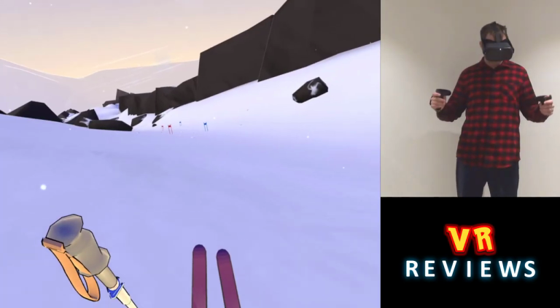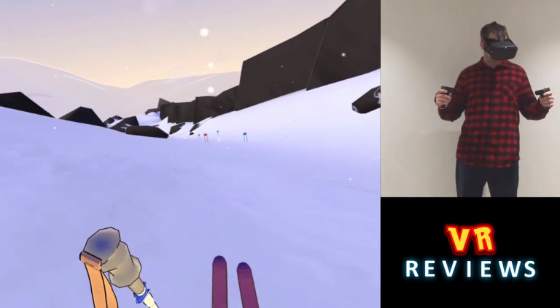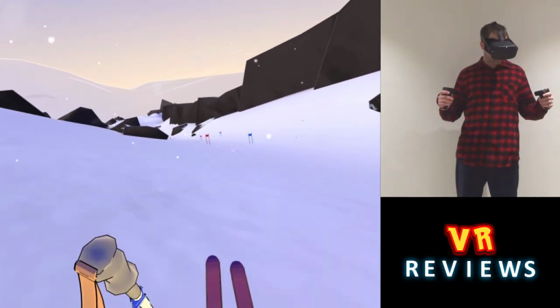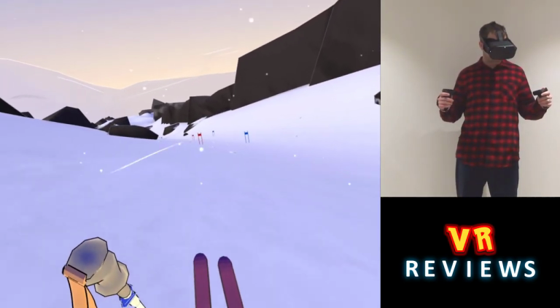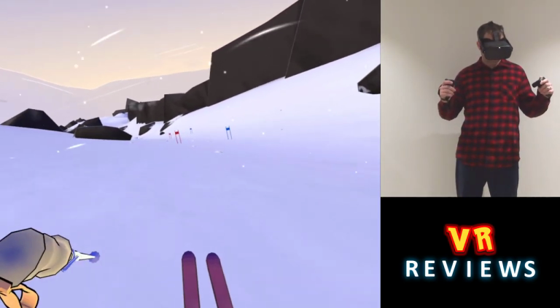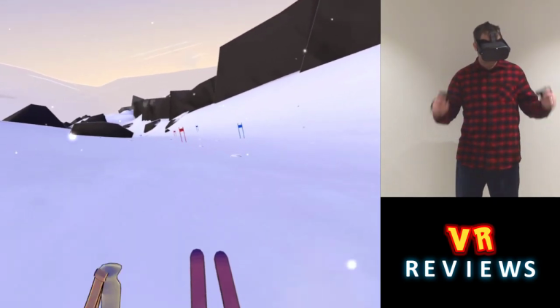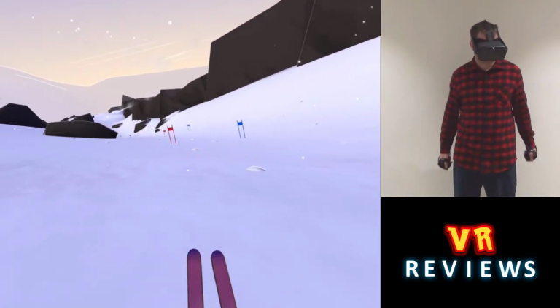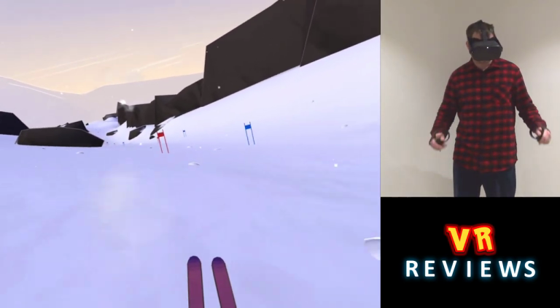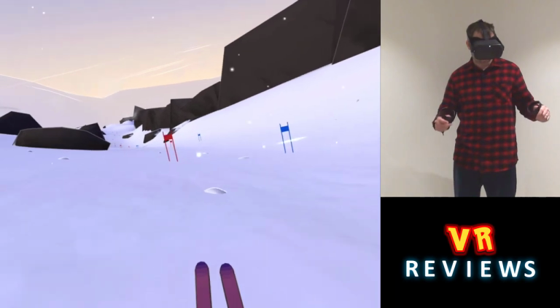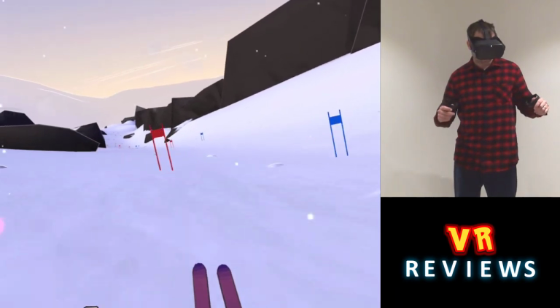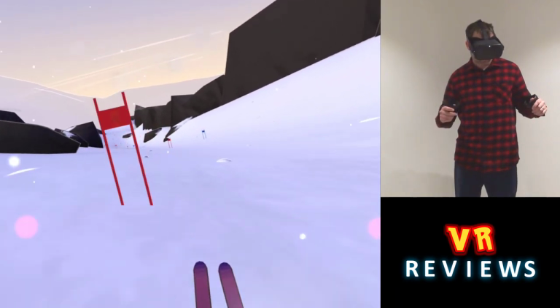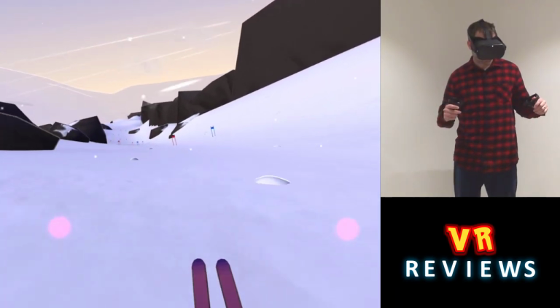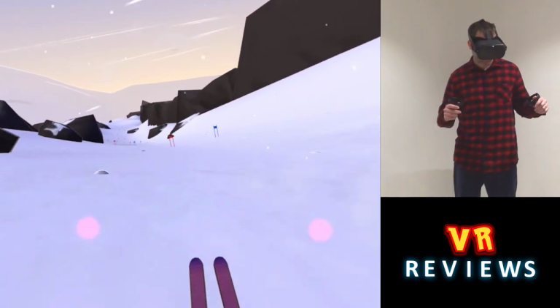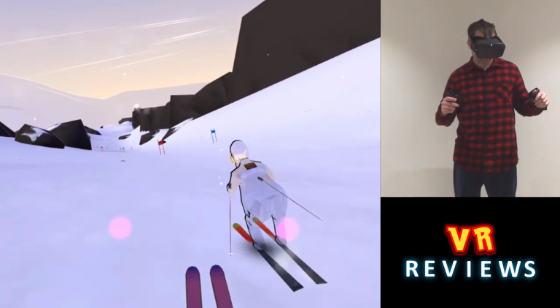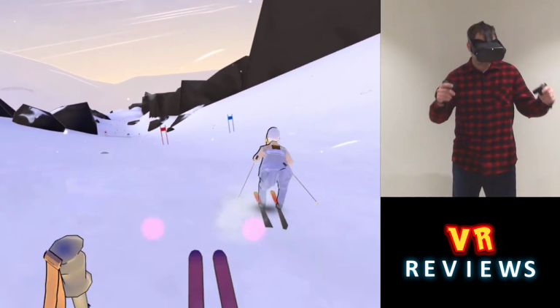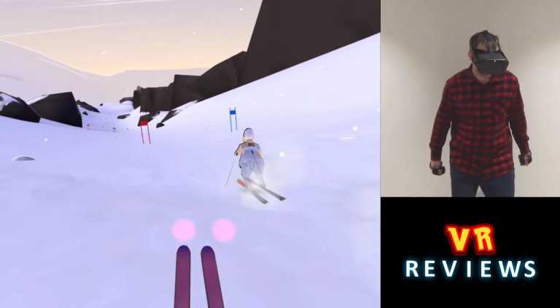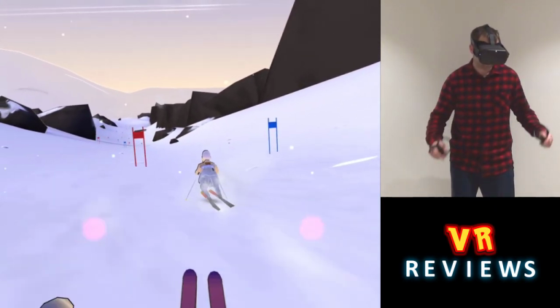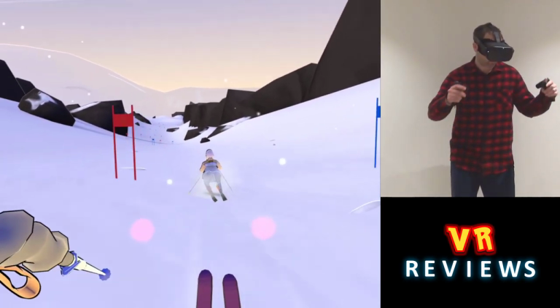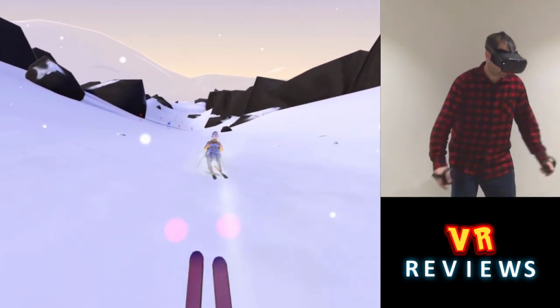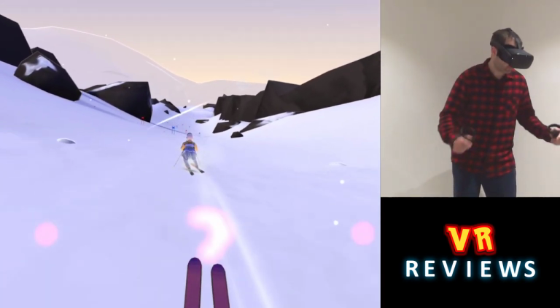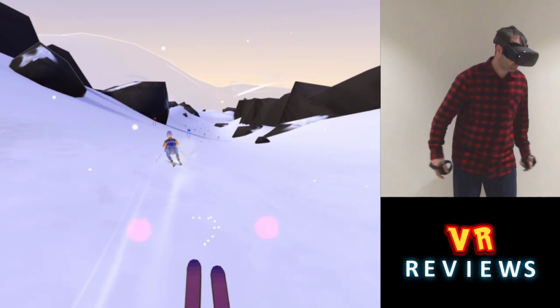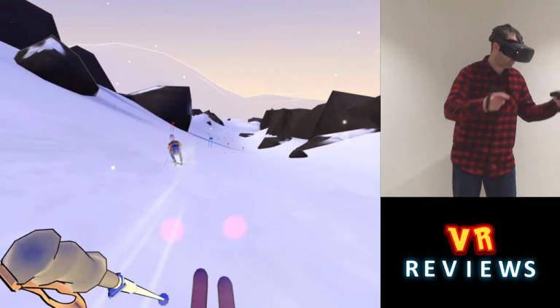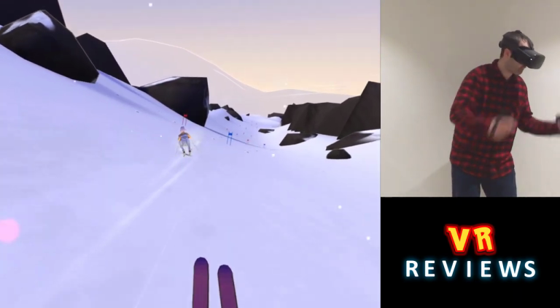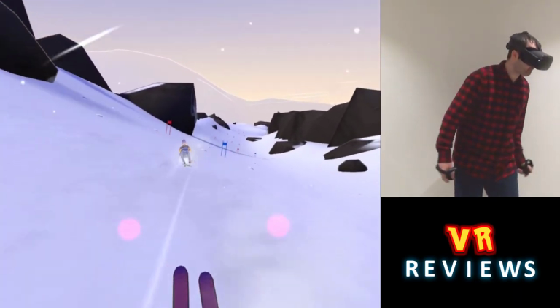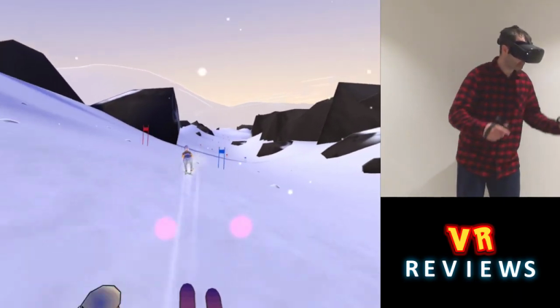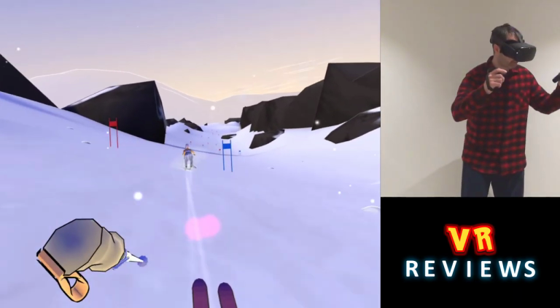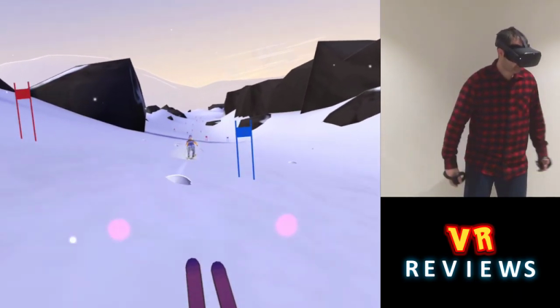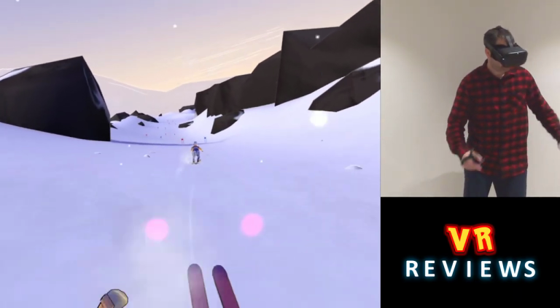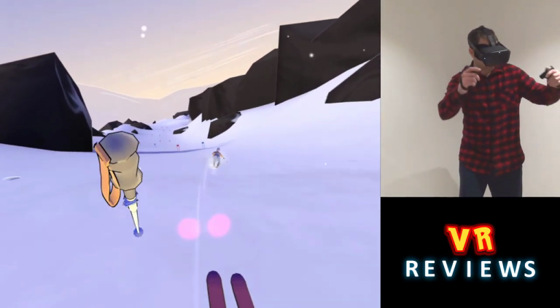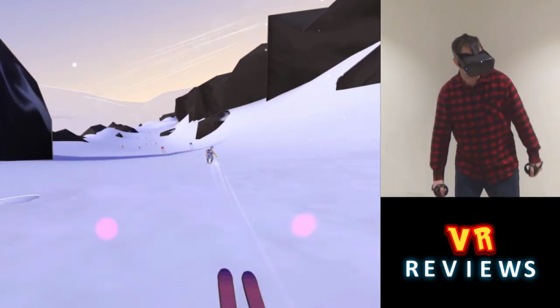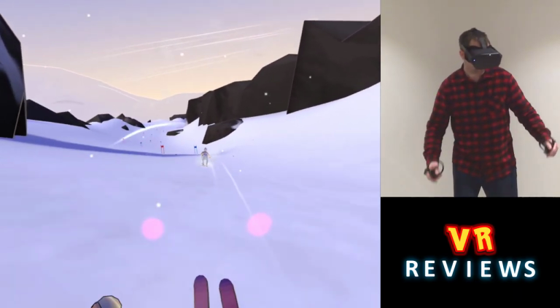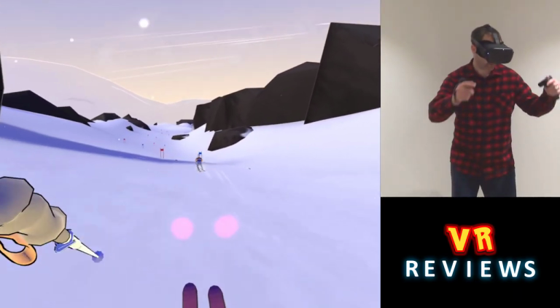You also have the option of turning on a ghost rider, which is basically a recording of your fastest attempt. So essentially I can race against myself, try to beat my personal best, and observe my technique from my fastest time.